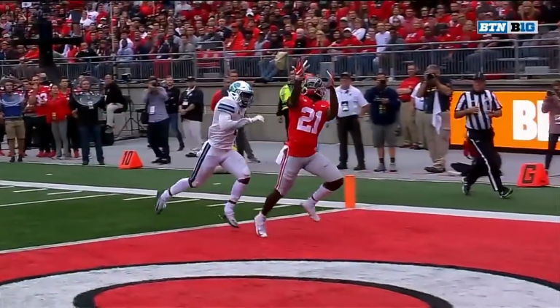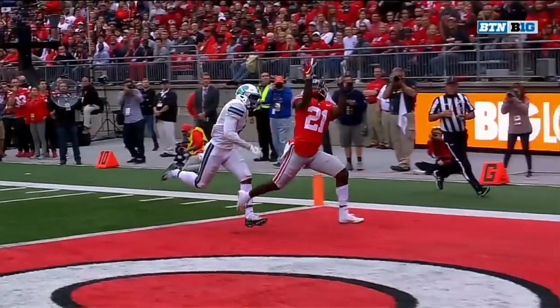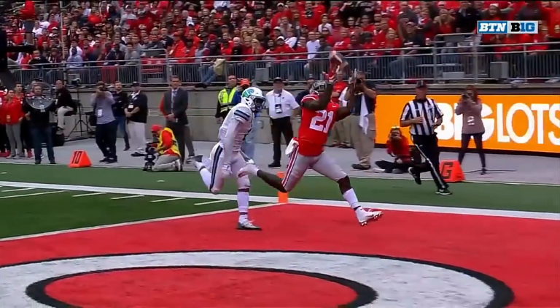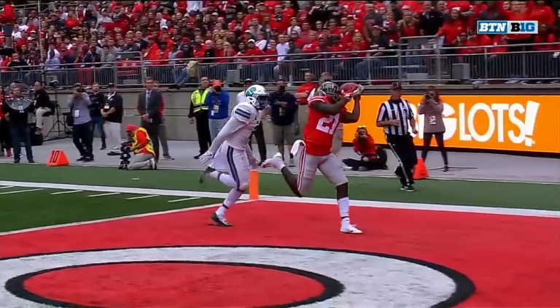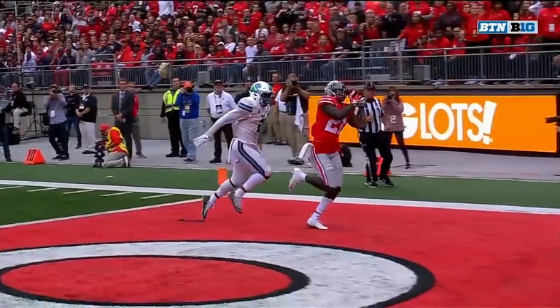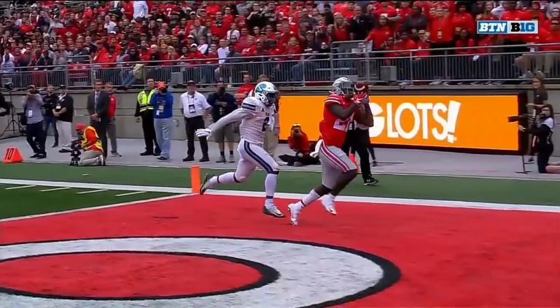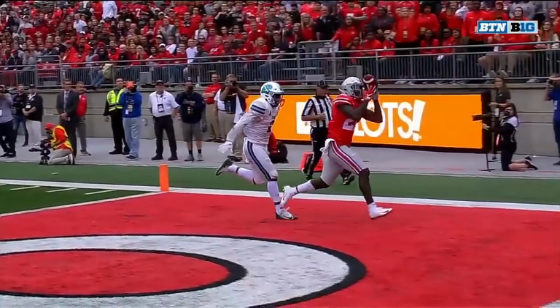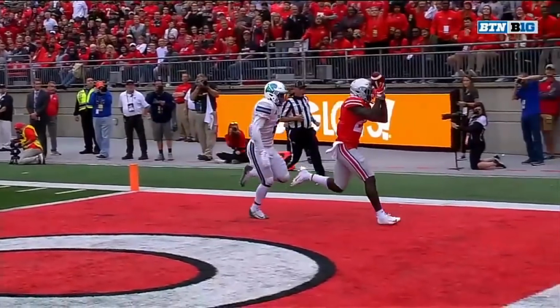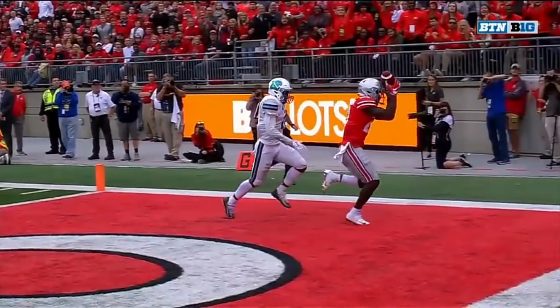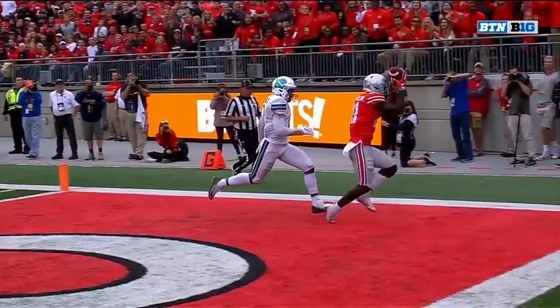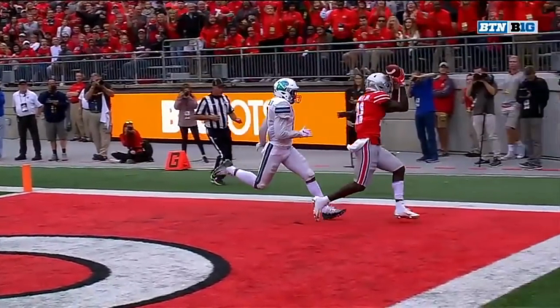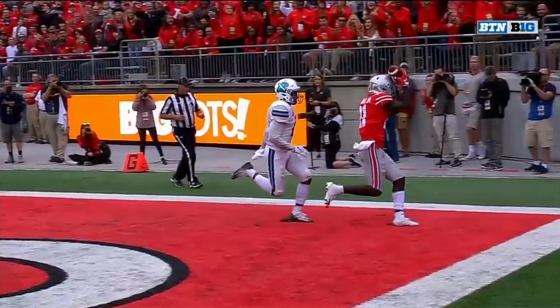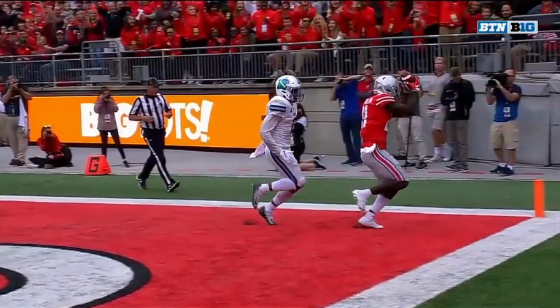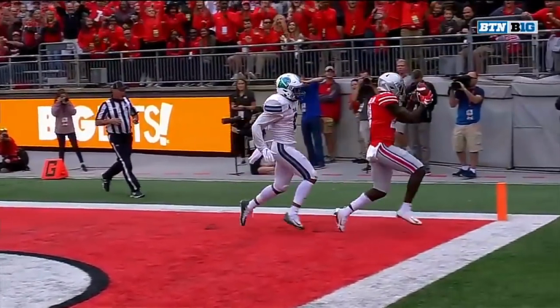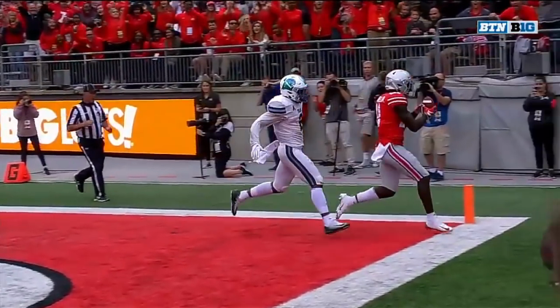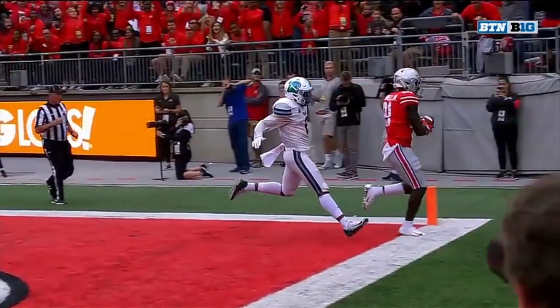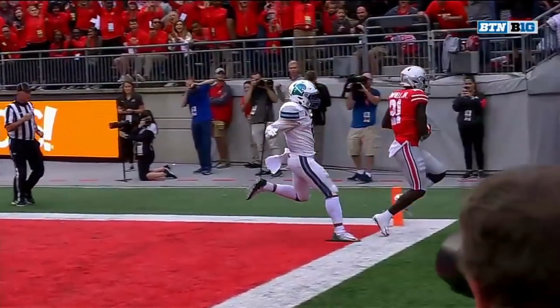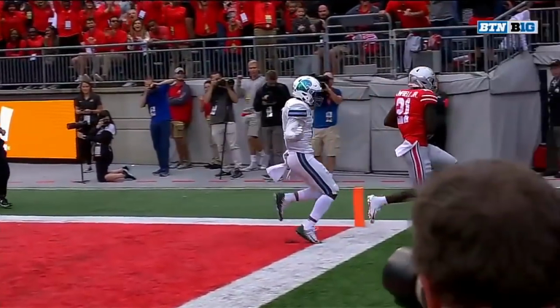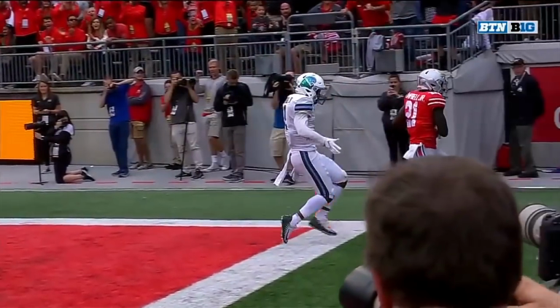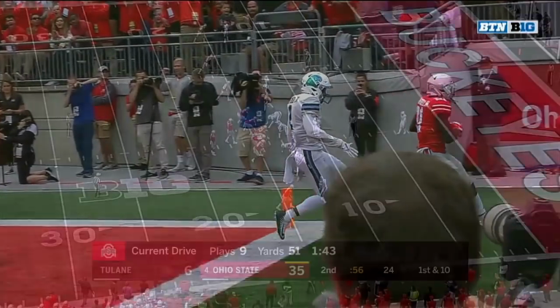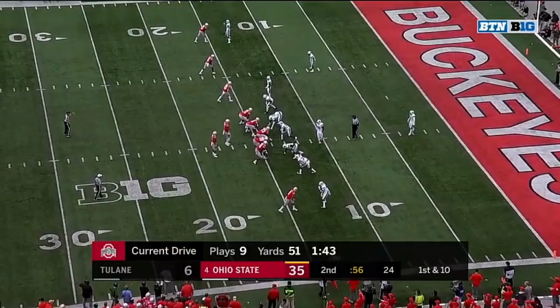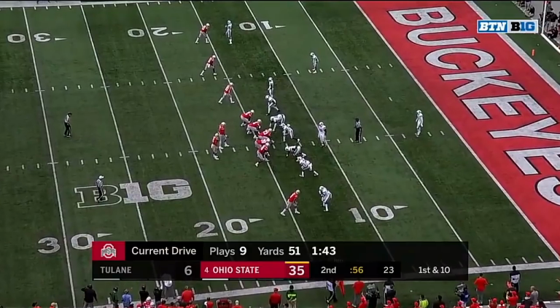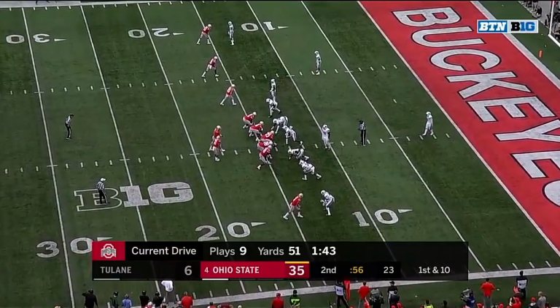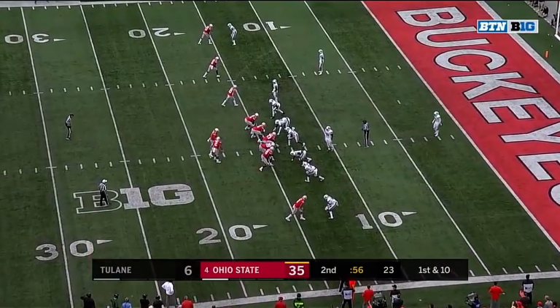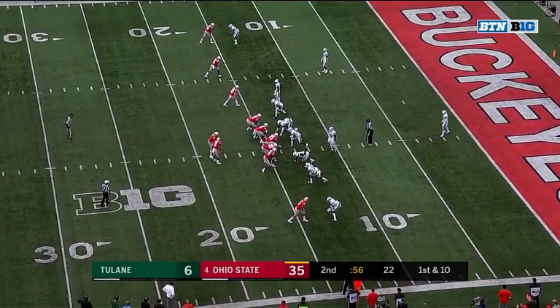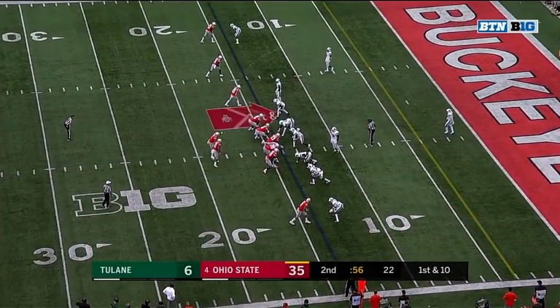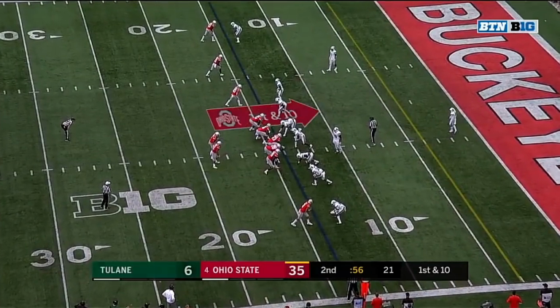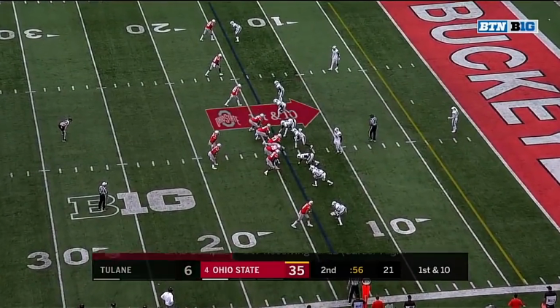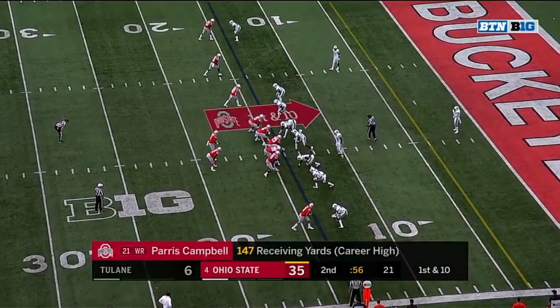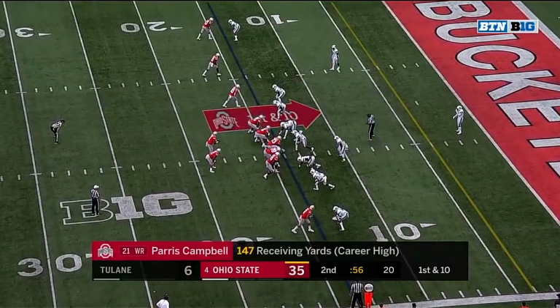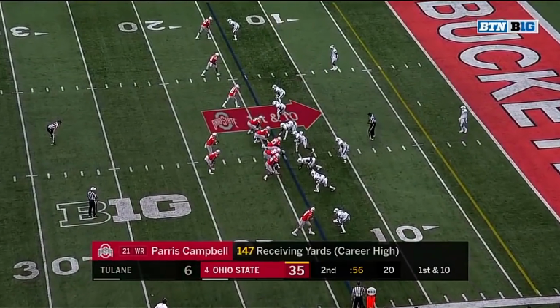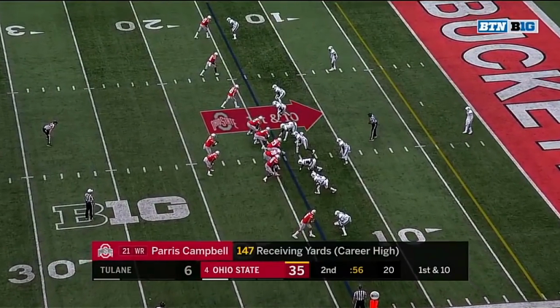Here we go — no control, no control, no control, control. The catch in this first half for Paris Campbell for 147 yards.